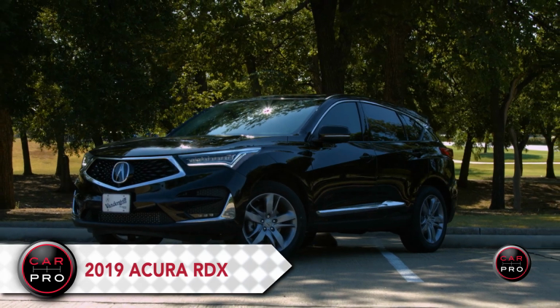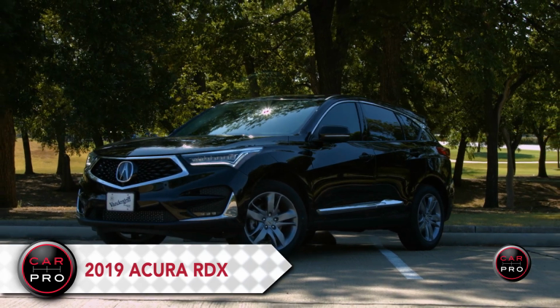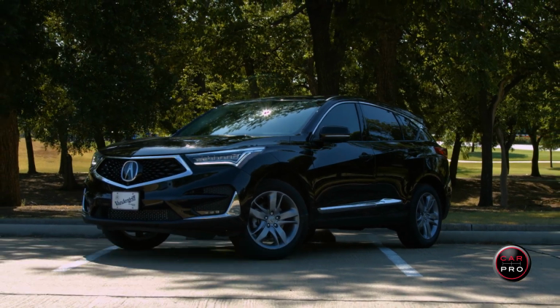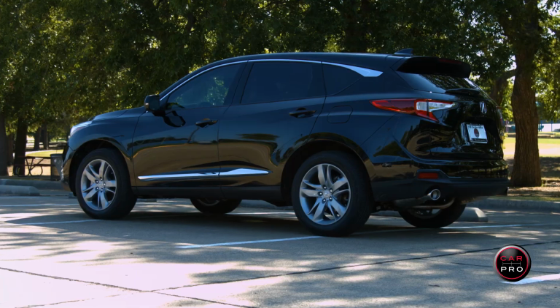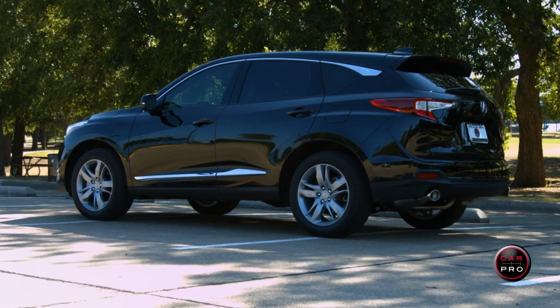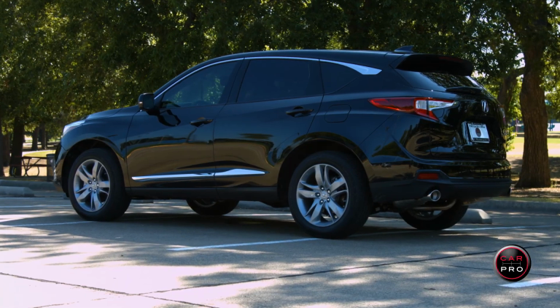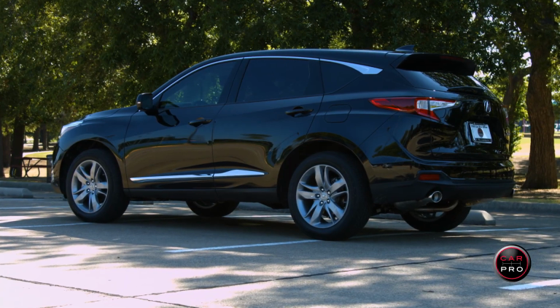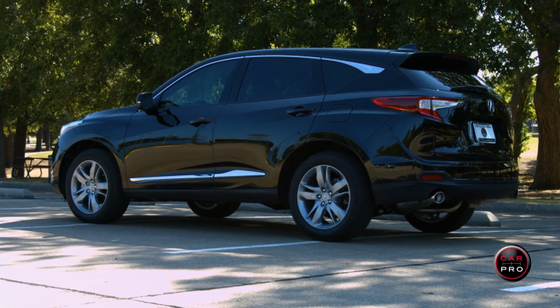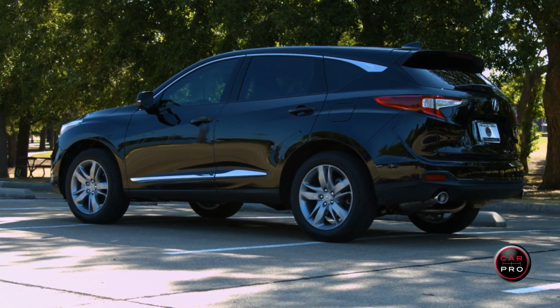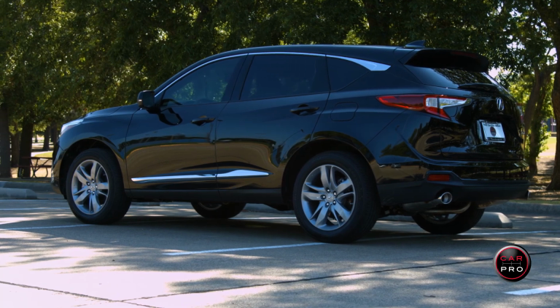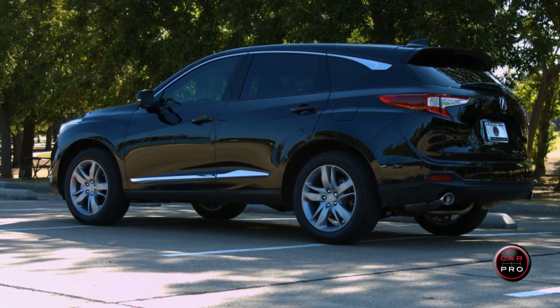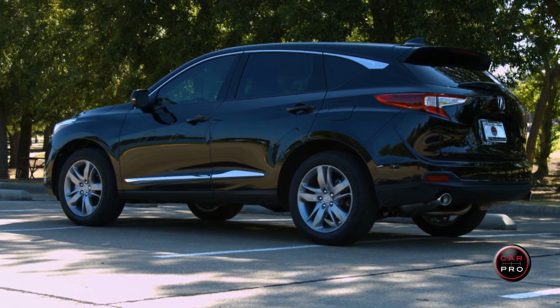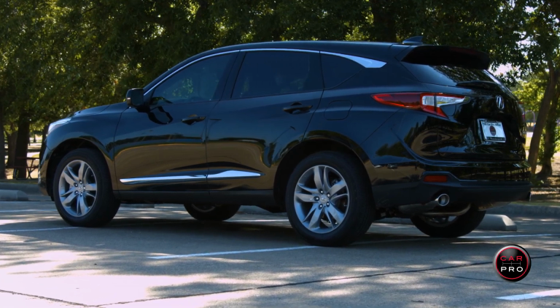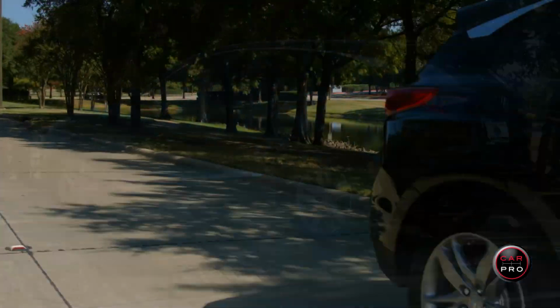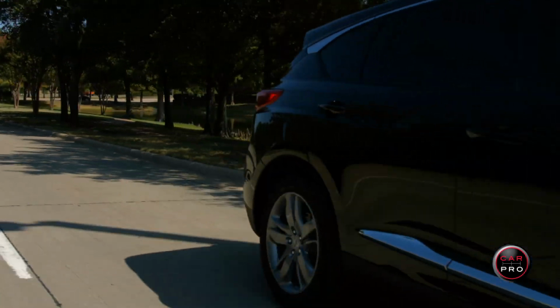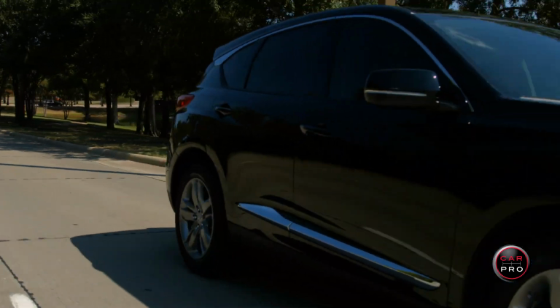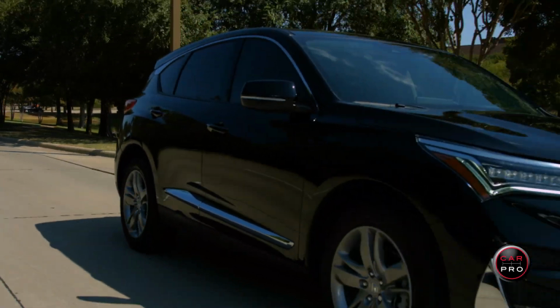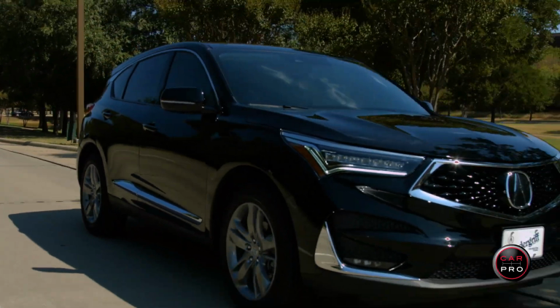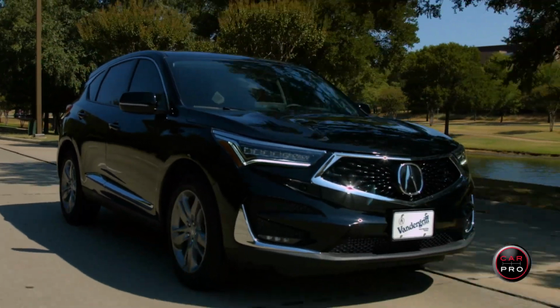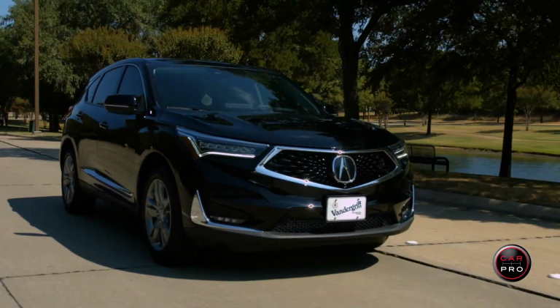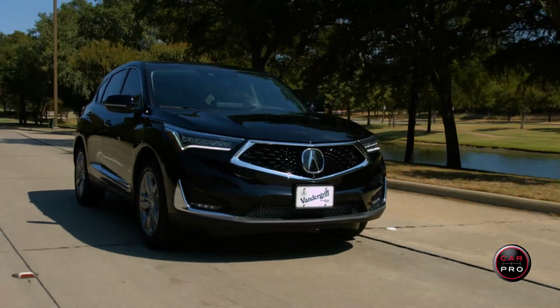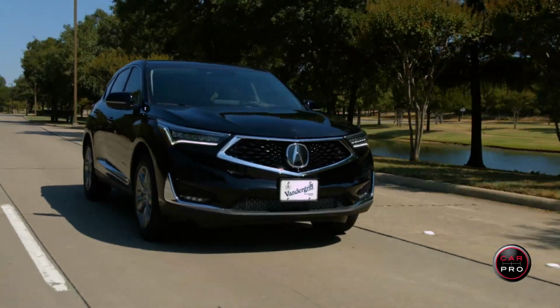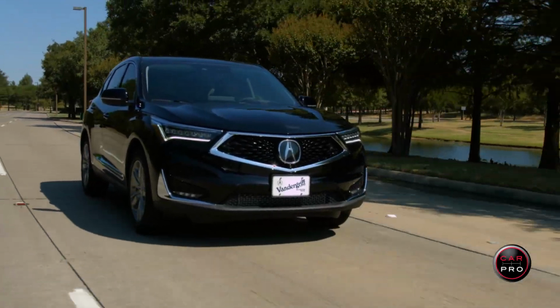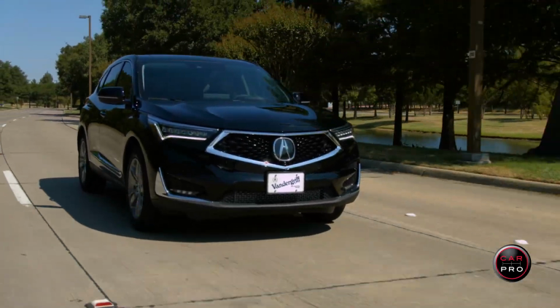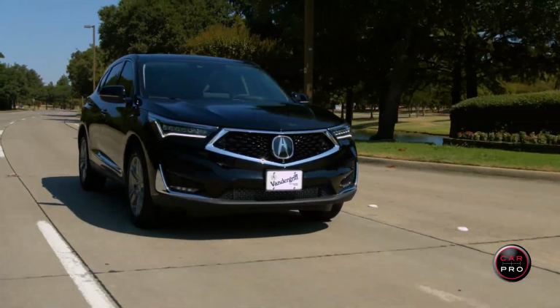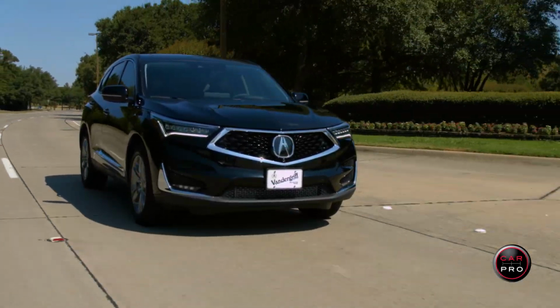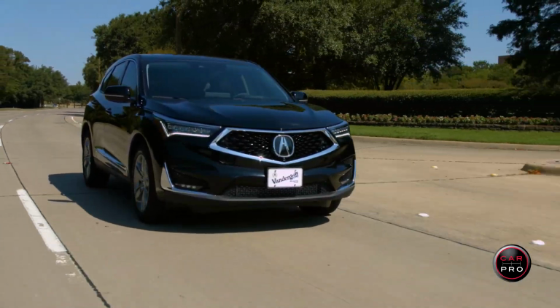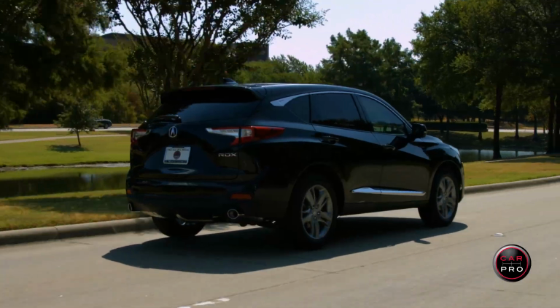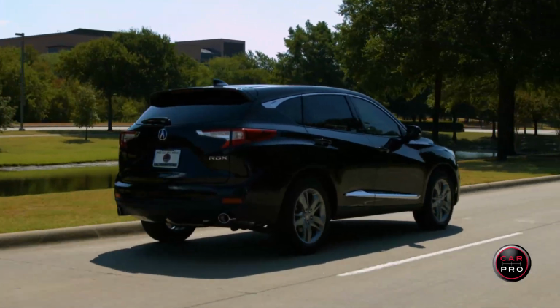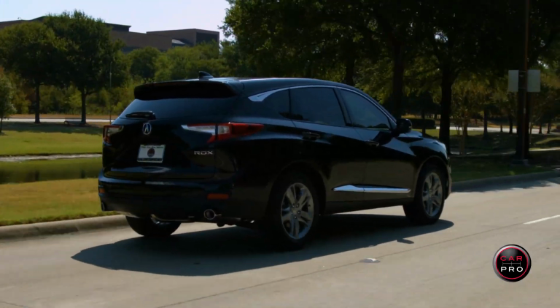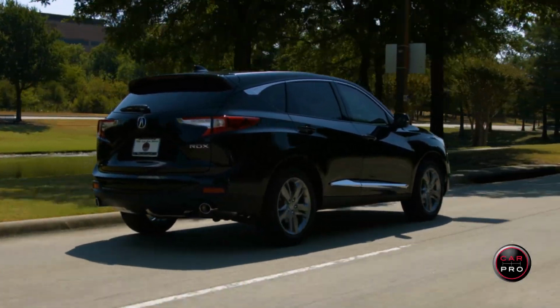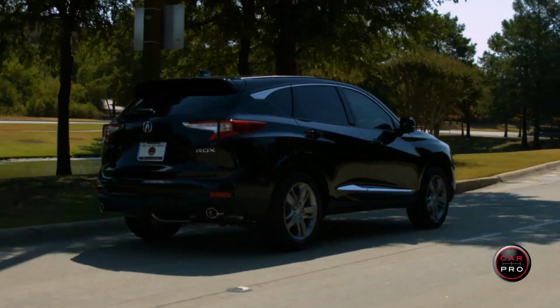This is the third generation RDX and it's longer, wider, and rides on a longer wheelbase. The RDX looks fantastic with a swooping roofline, new grille, jewel-eye headlights, 19-inch wheels, LED taillights, and a rear spoiler.